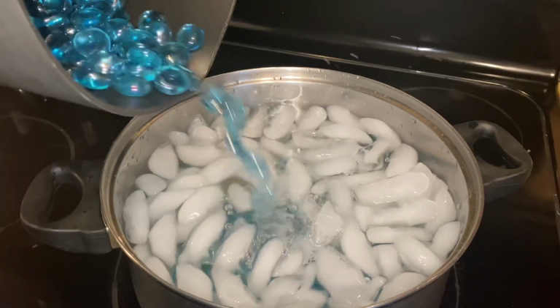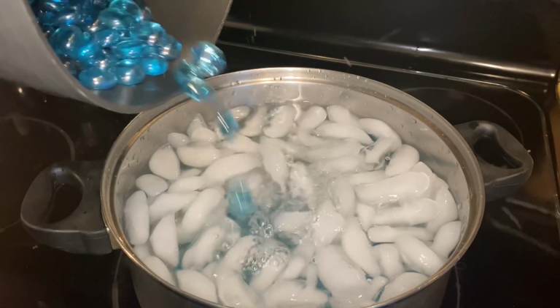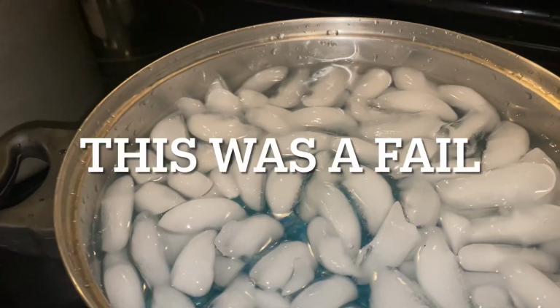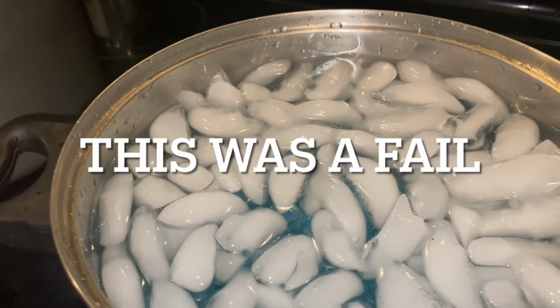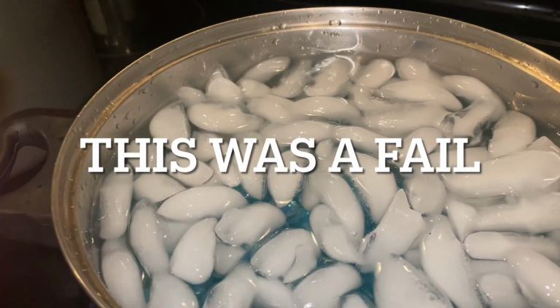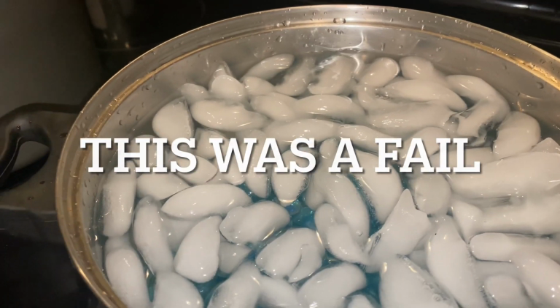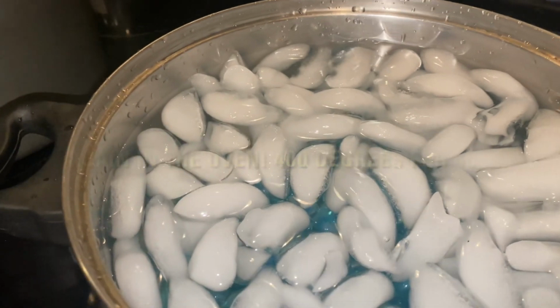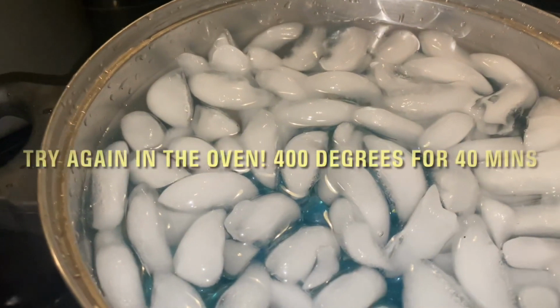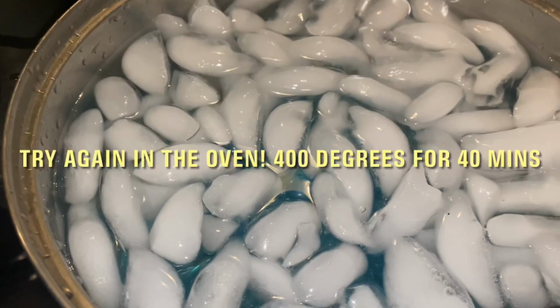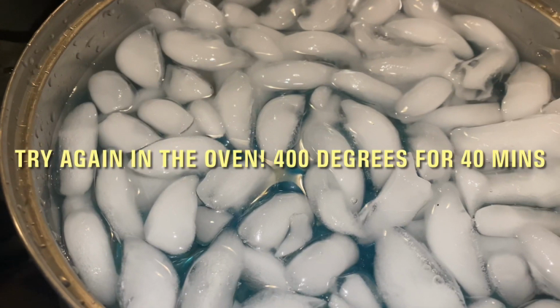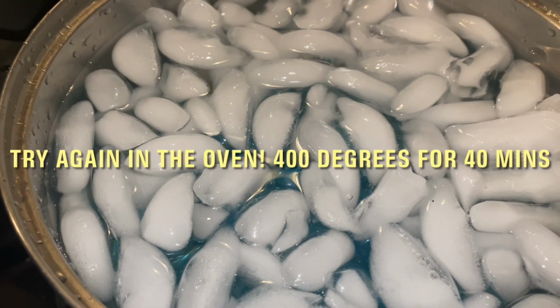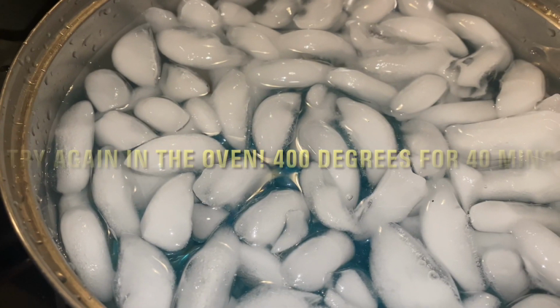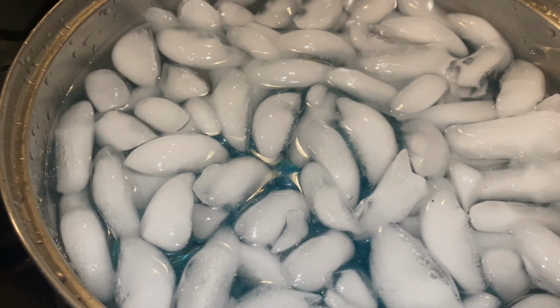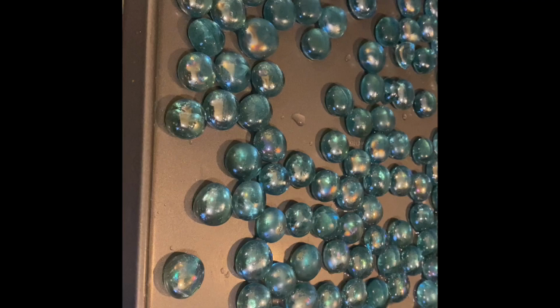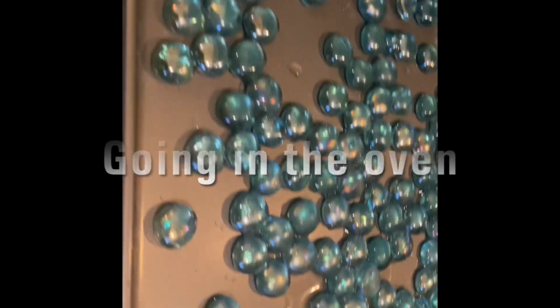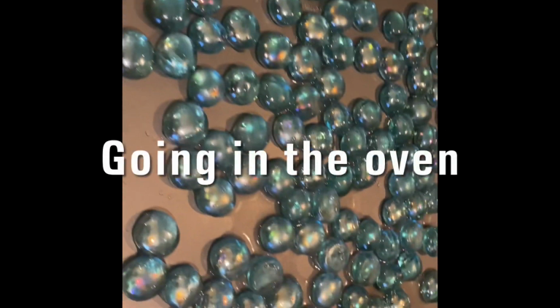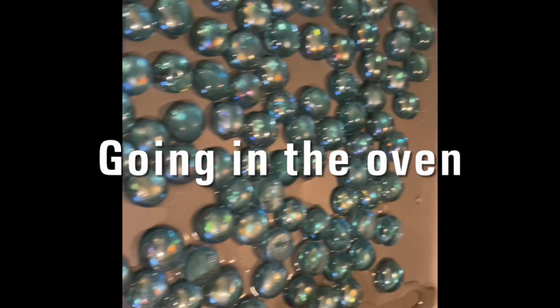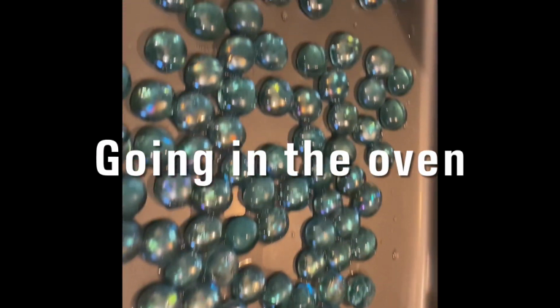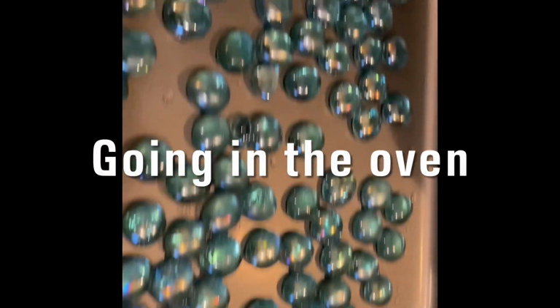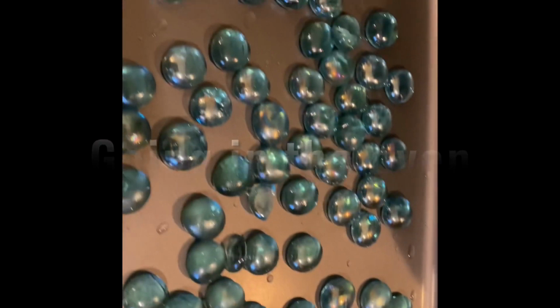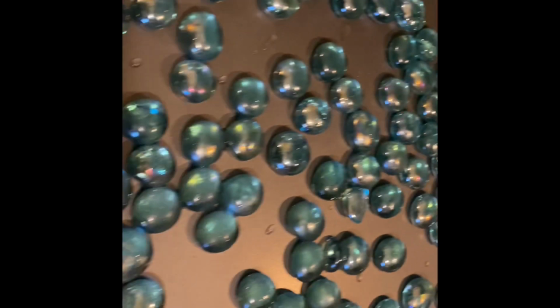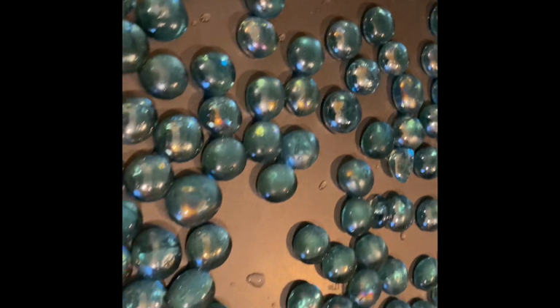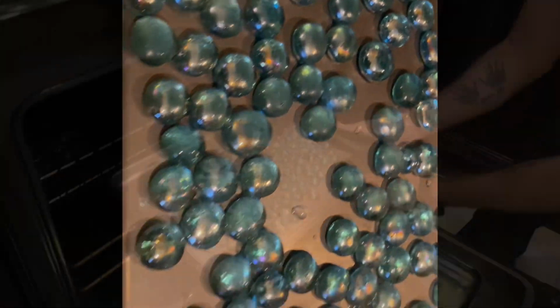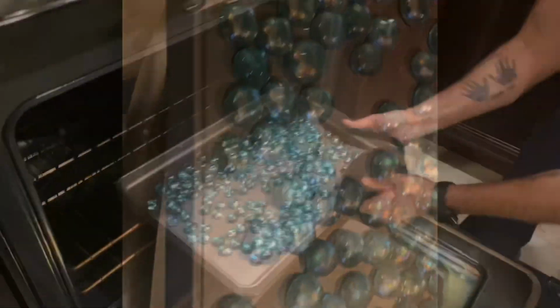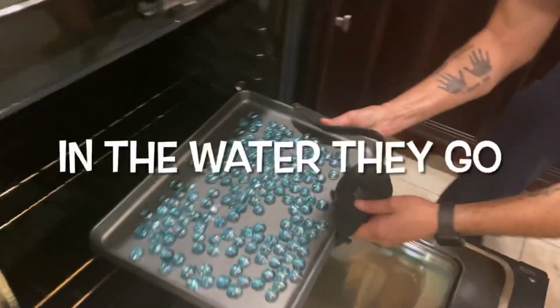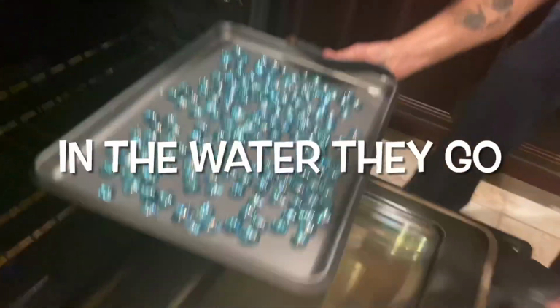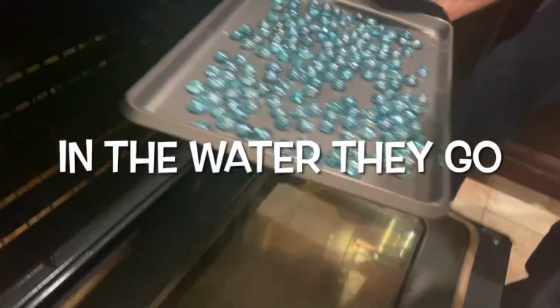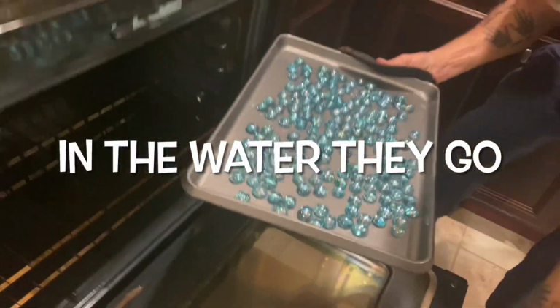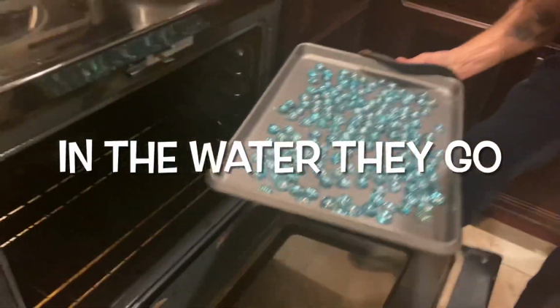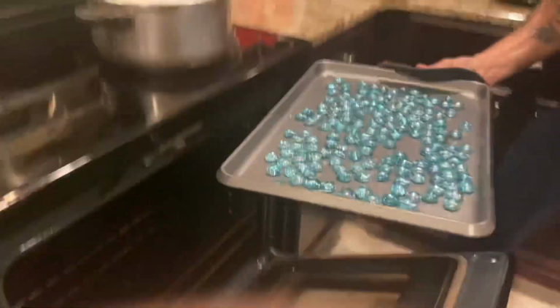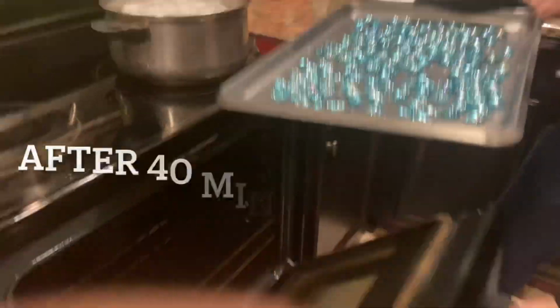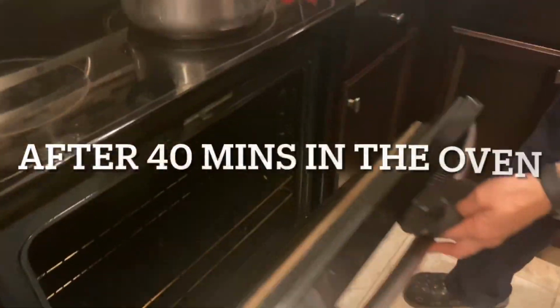We decided to try the oven instead — 400 degrees for 40 minutes. Here they are, nicely laid out evenly. My husband is here helping me take them out, and in the water they go.